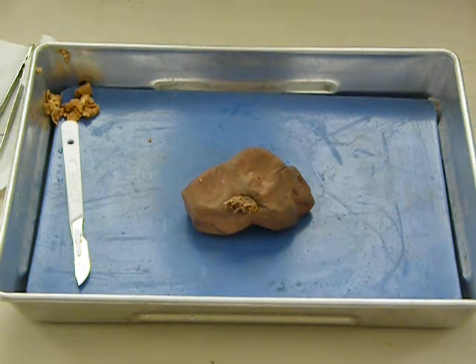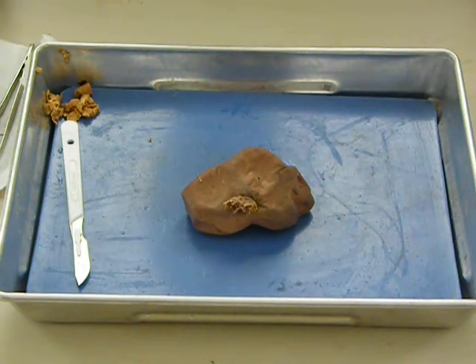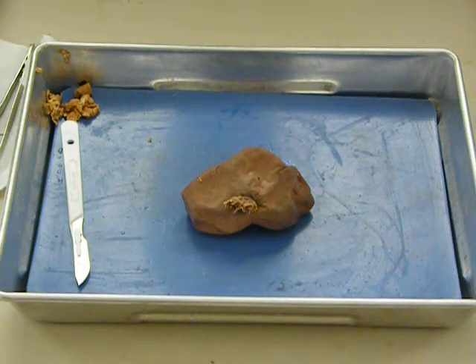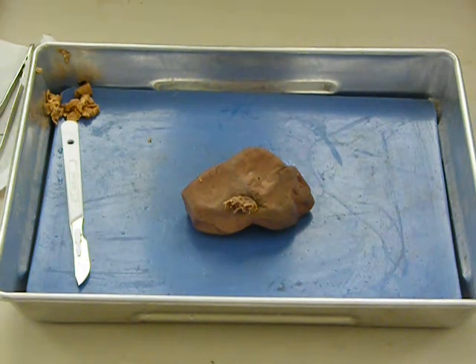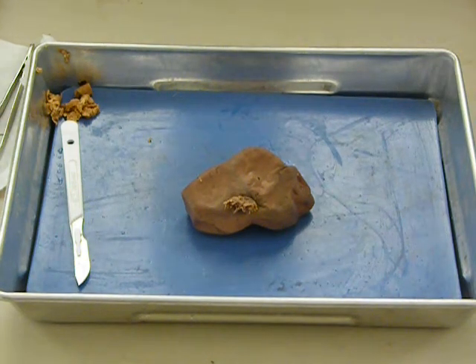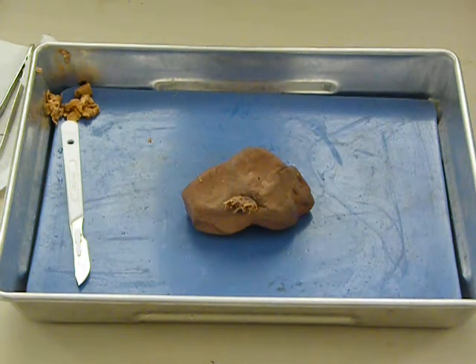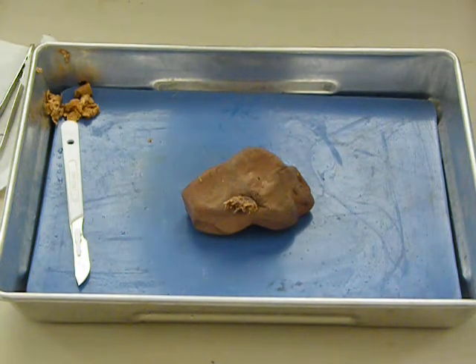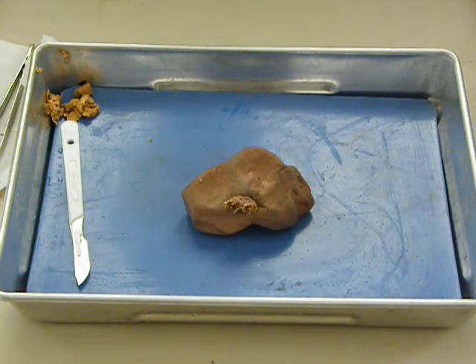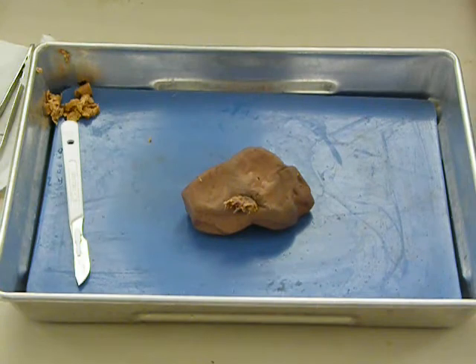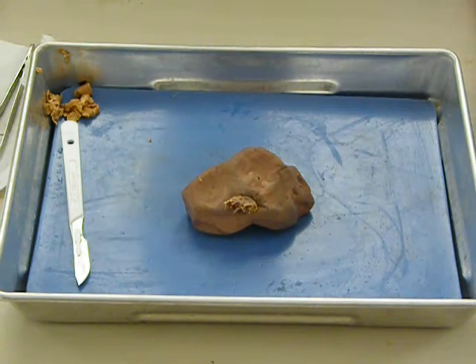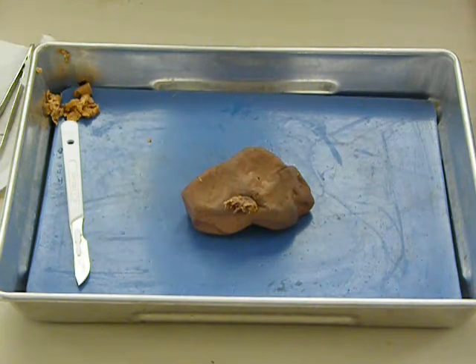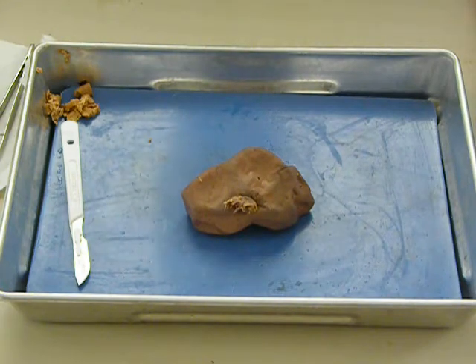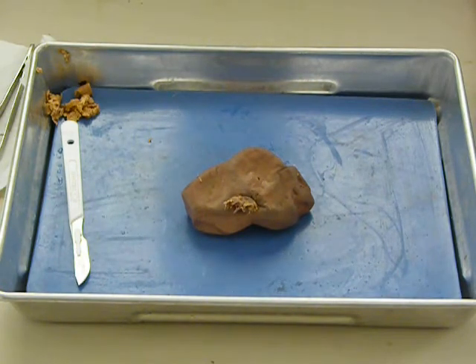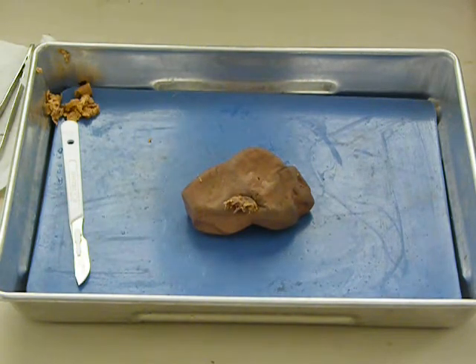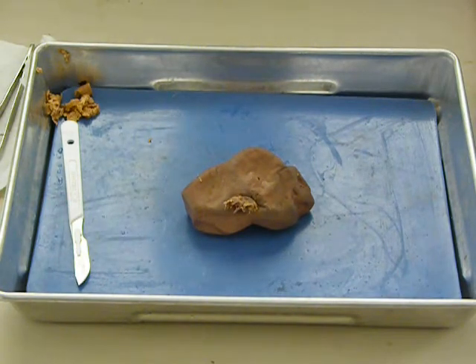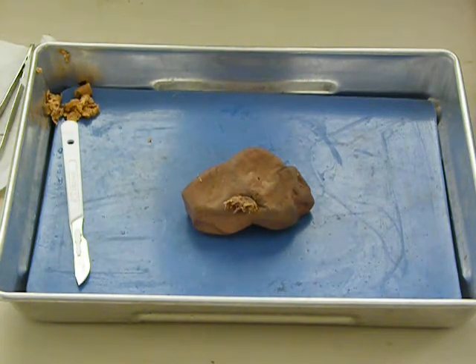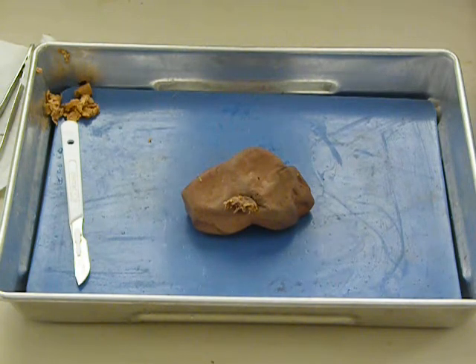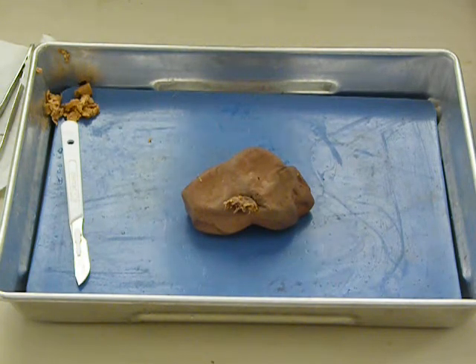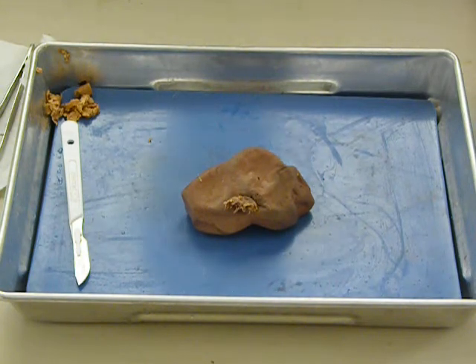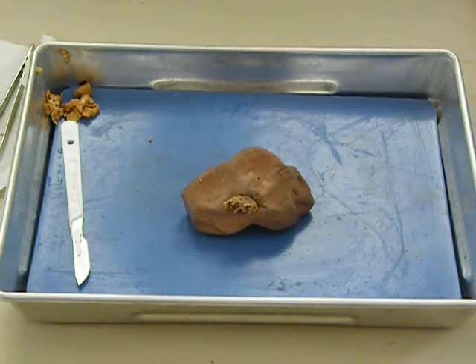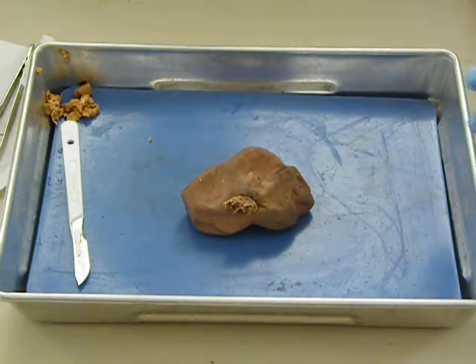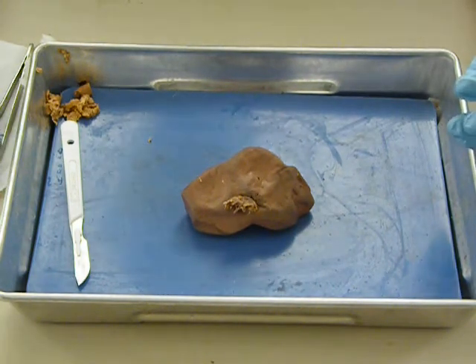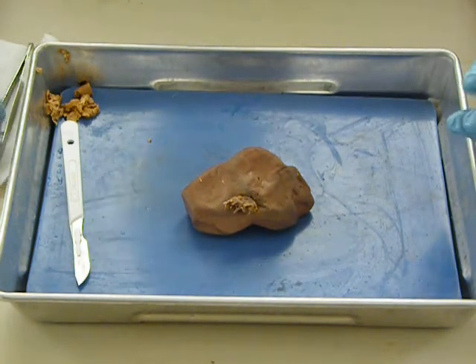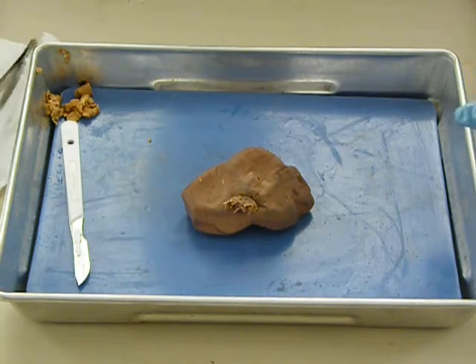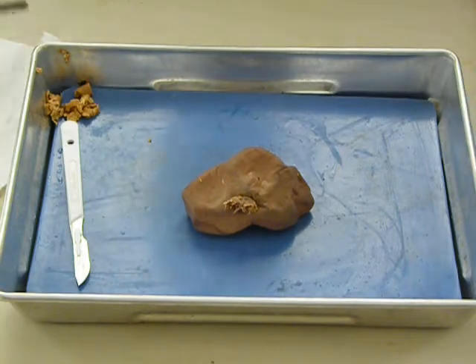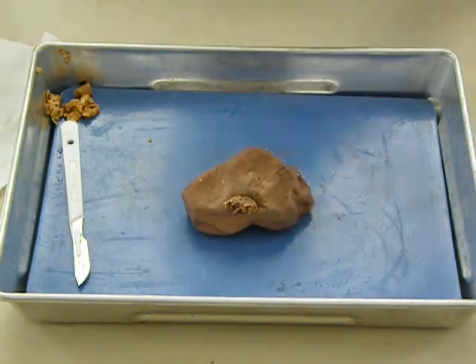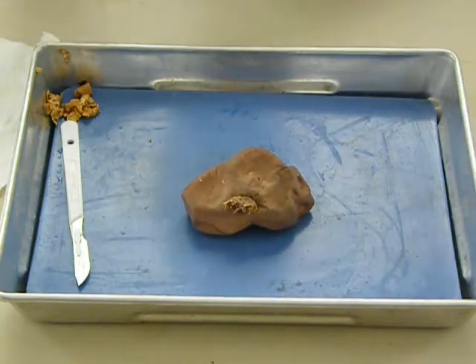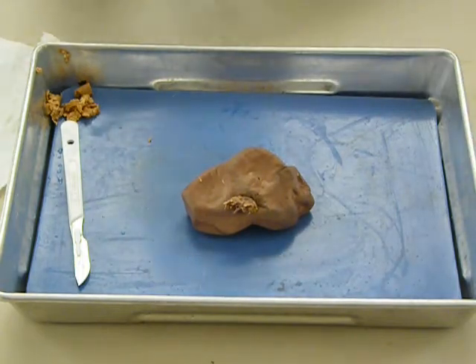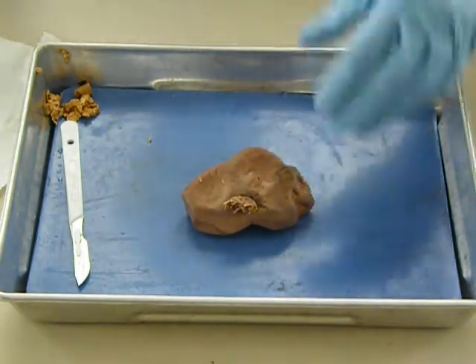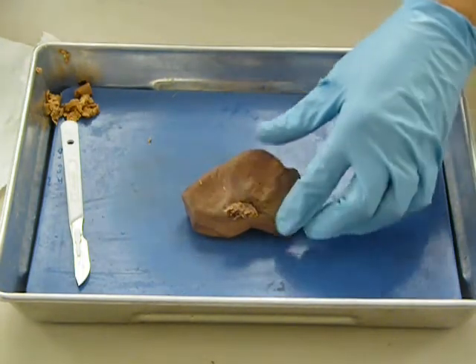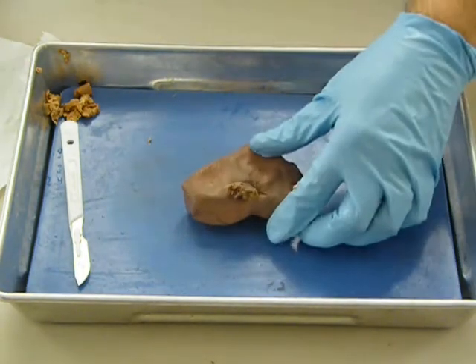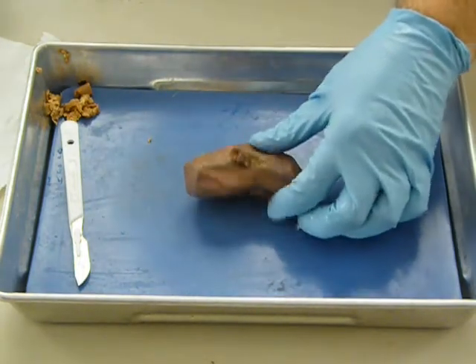Today we have a kidney, and we're going to take a look at it, slice it open, see what it really looks like inside. Before we slice inside, let's take a look at the external features here.